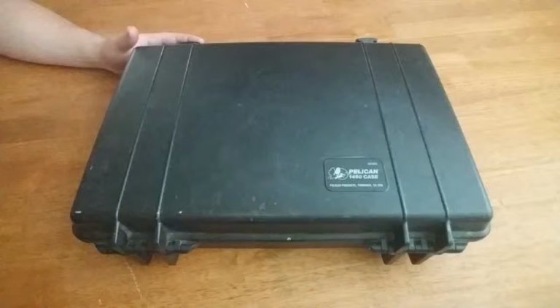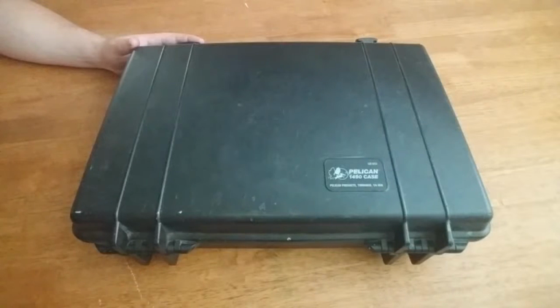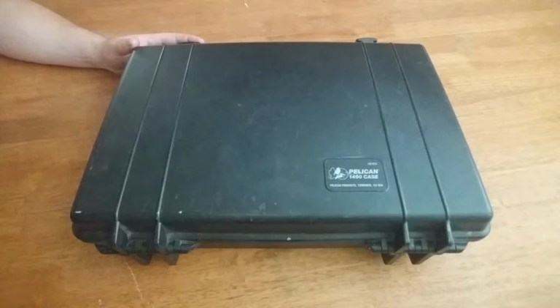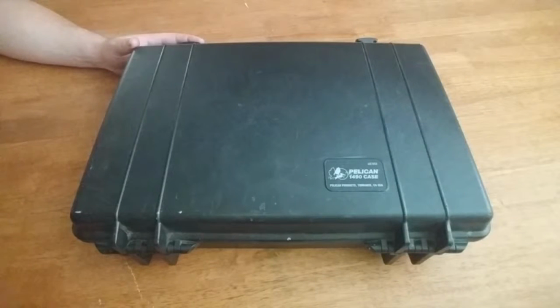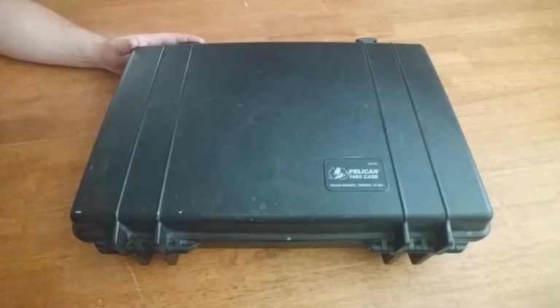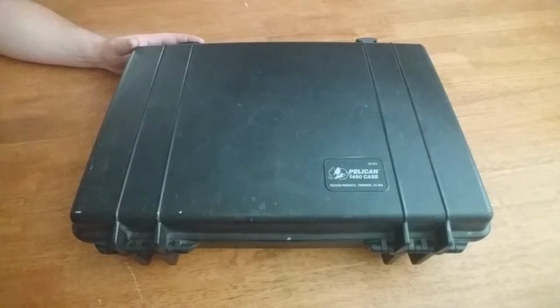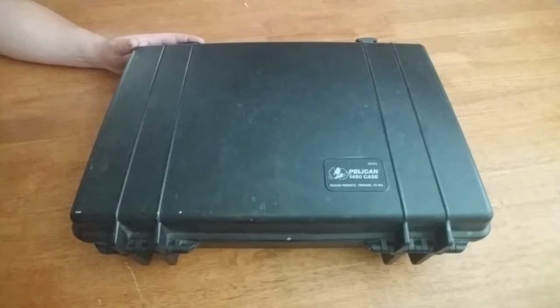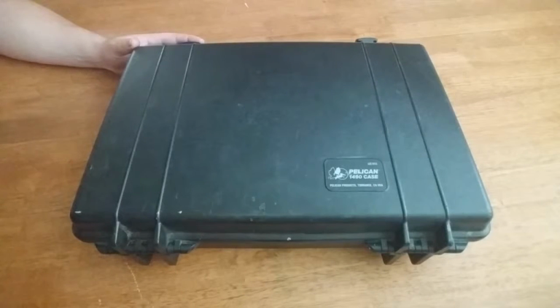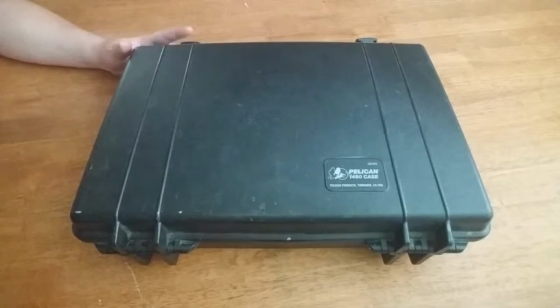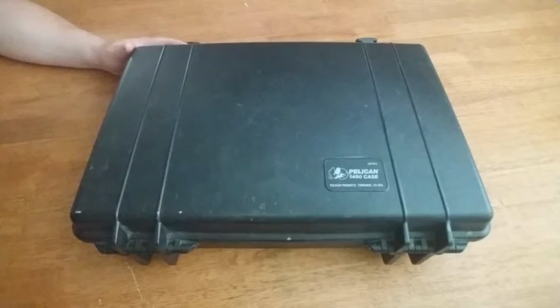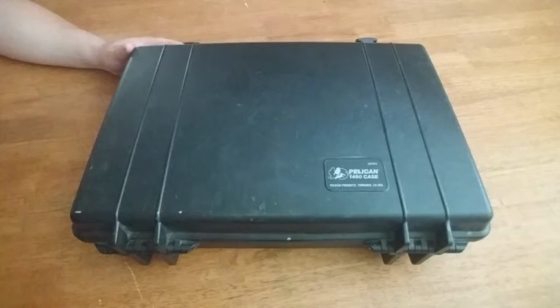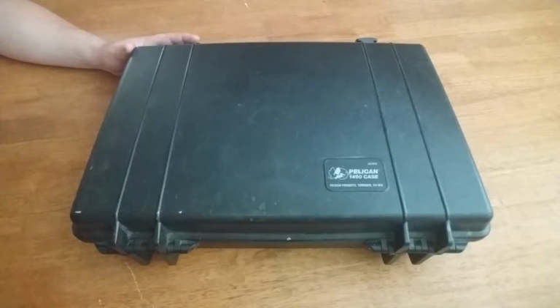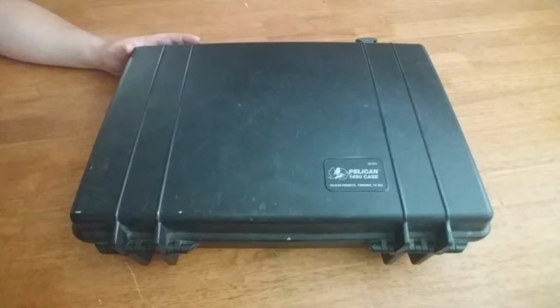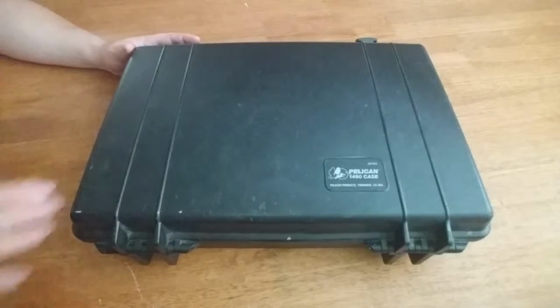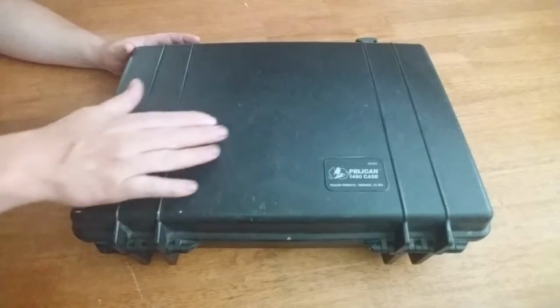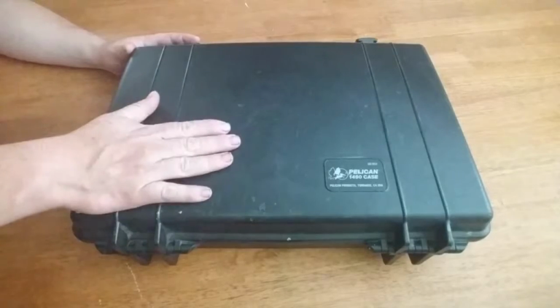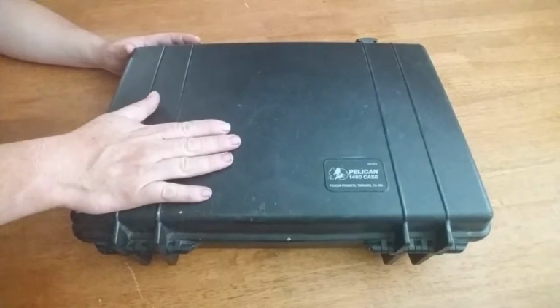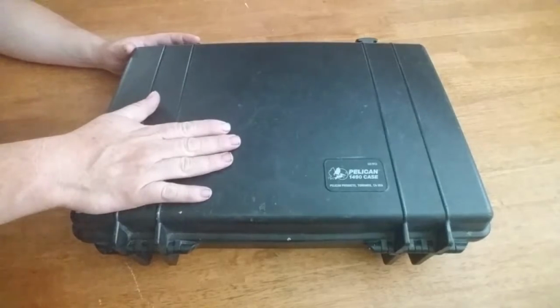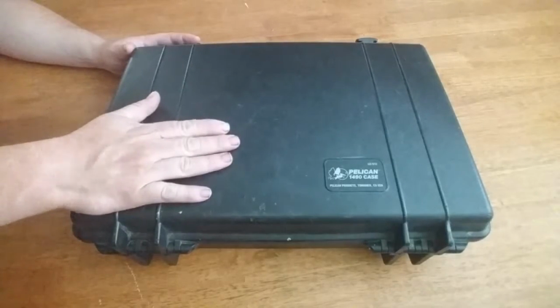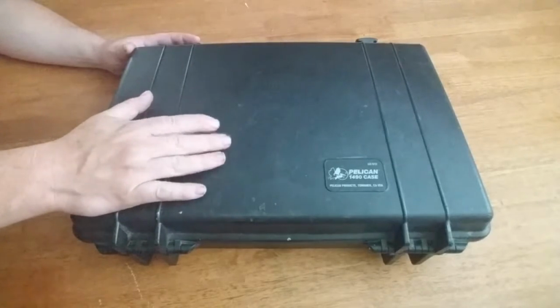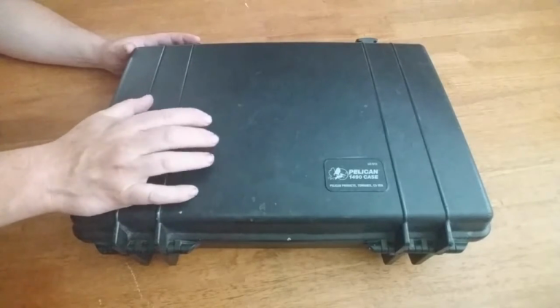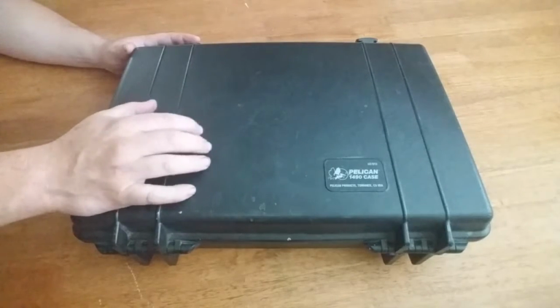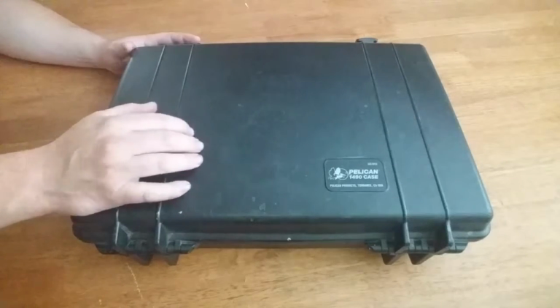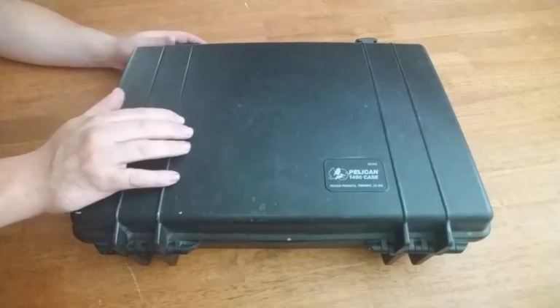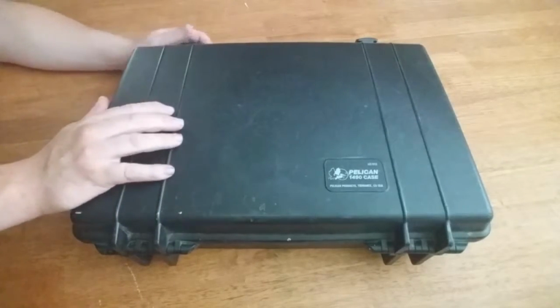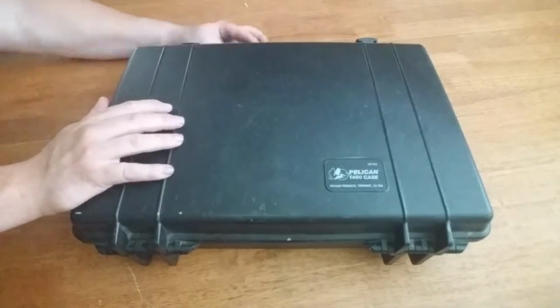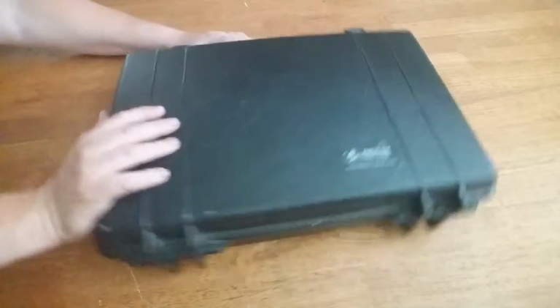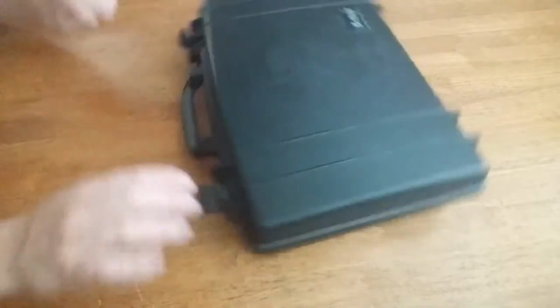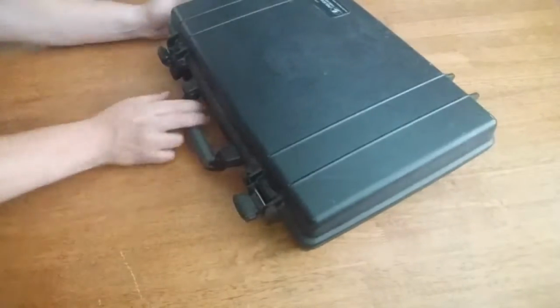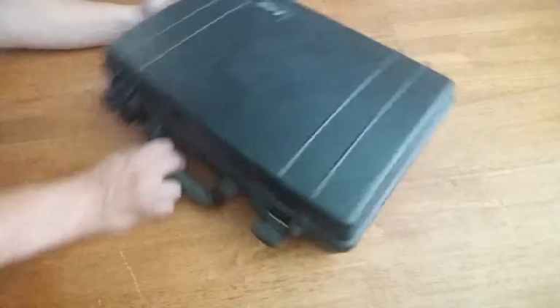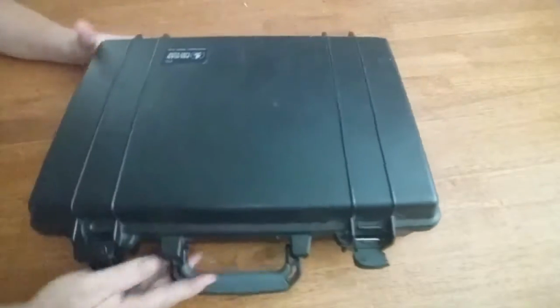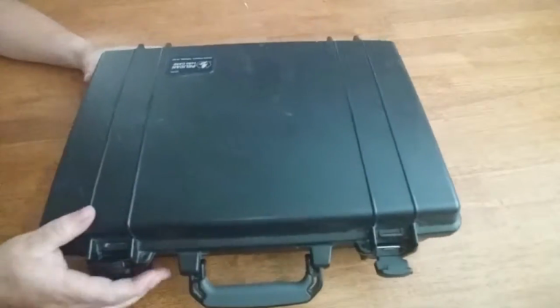Hello everyone, this is a little breakdown on my new acquisition. This is a Pelican 1490. I picked up on Craigslist. Let me spin this around here and show you how I have this set up.